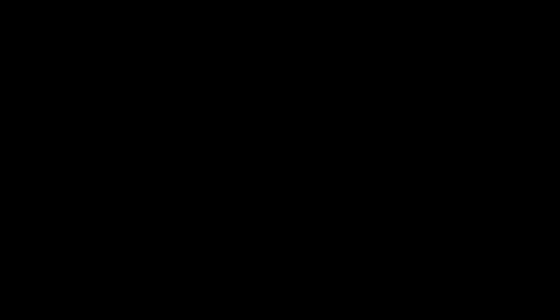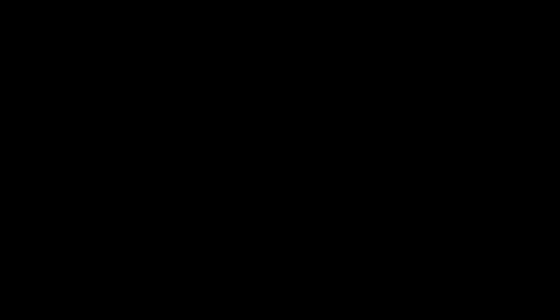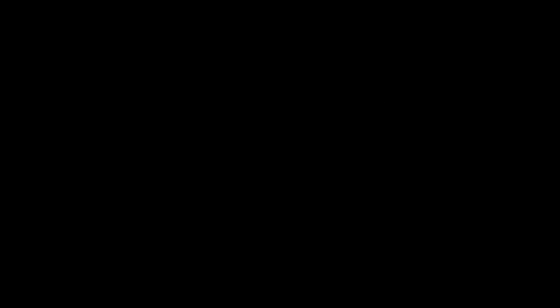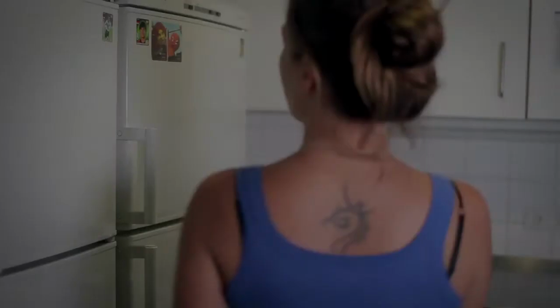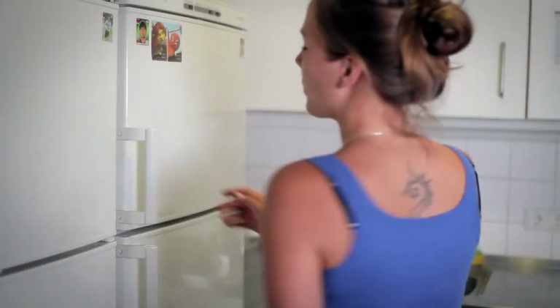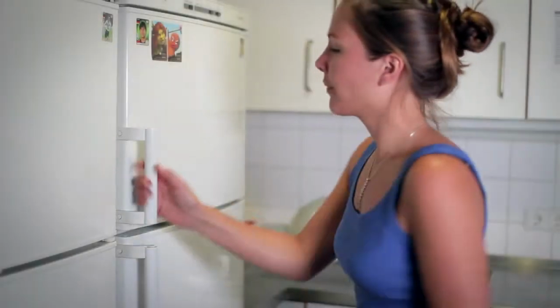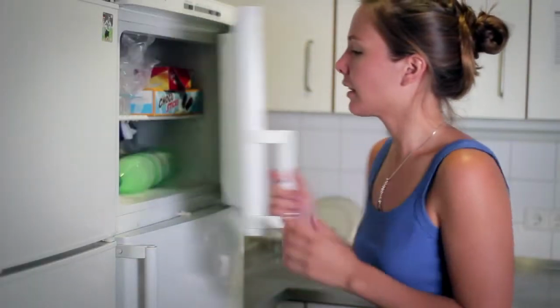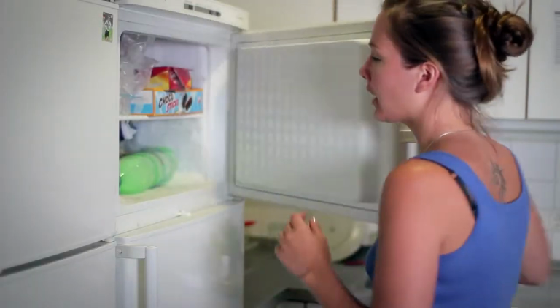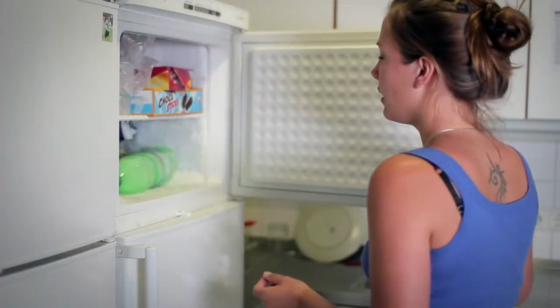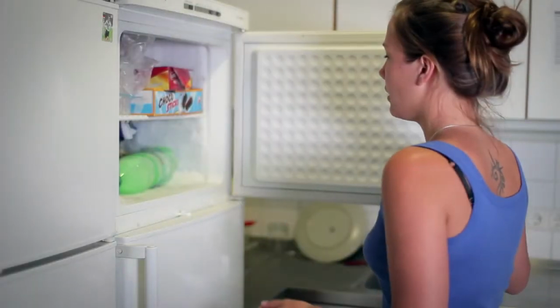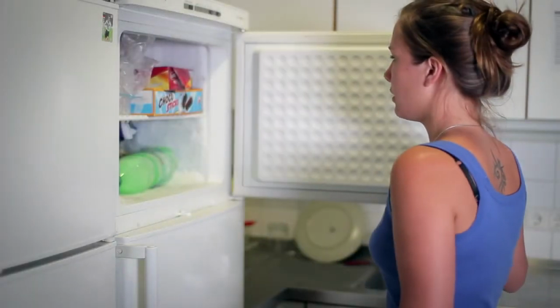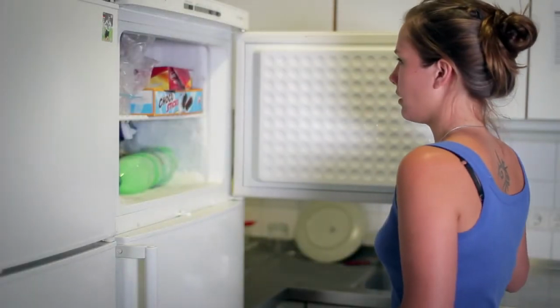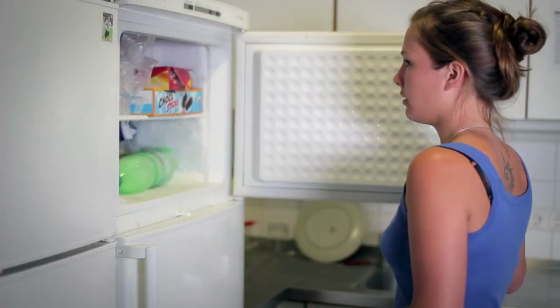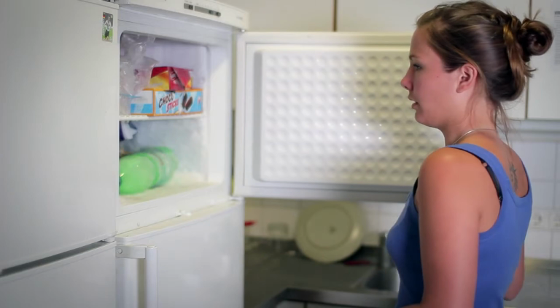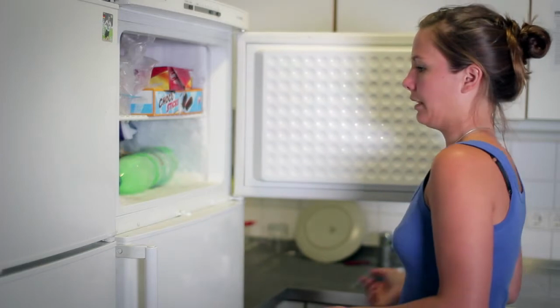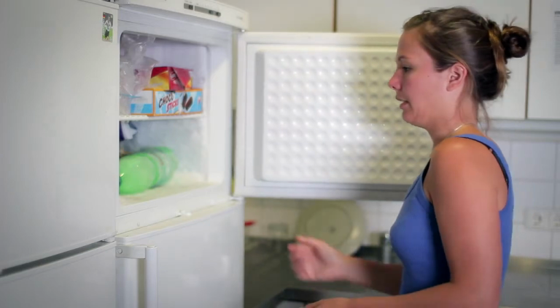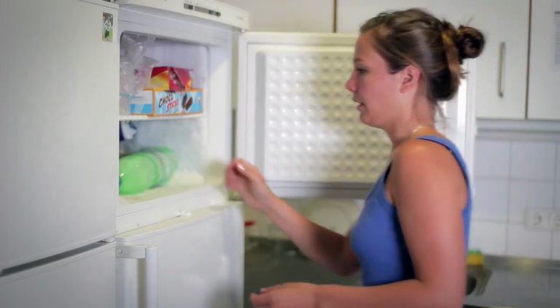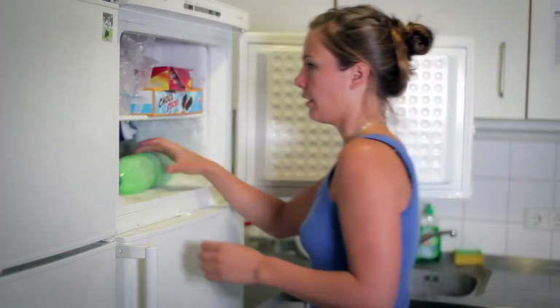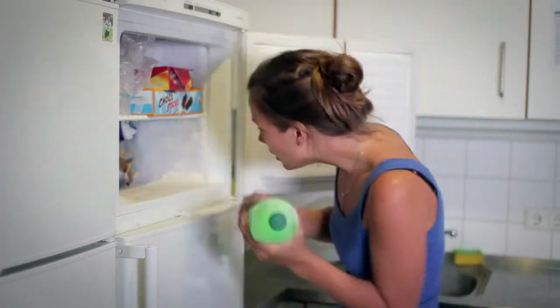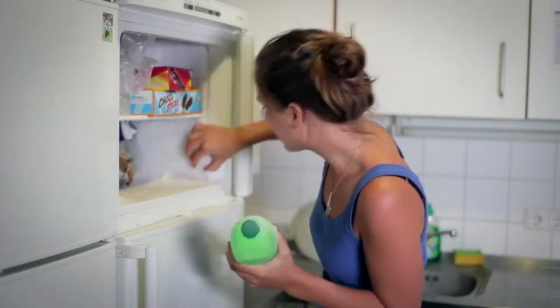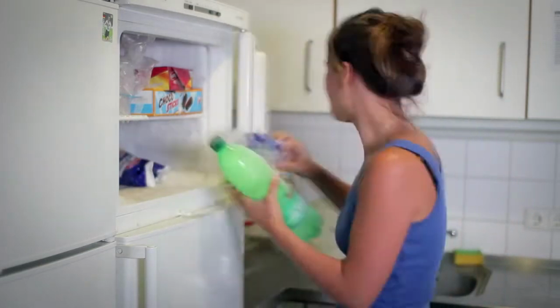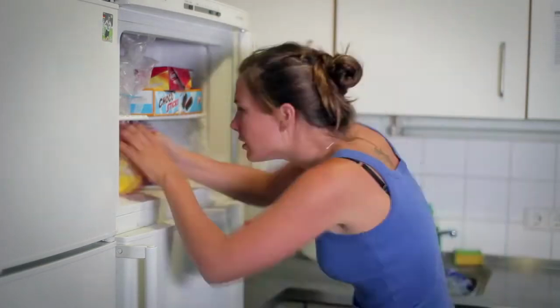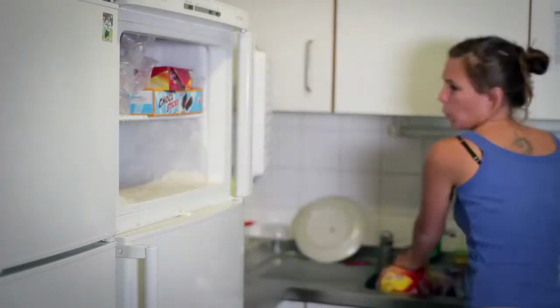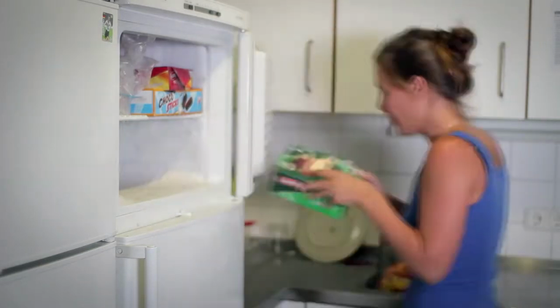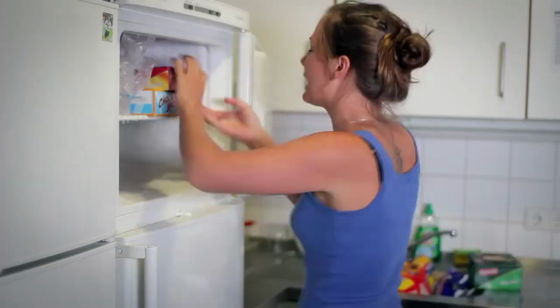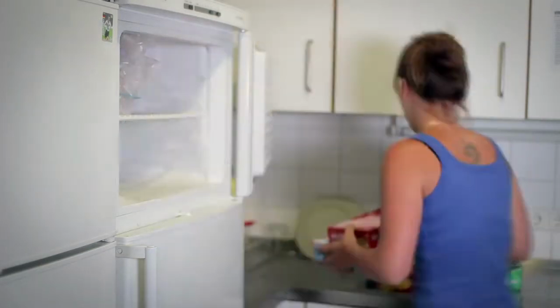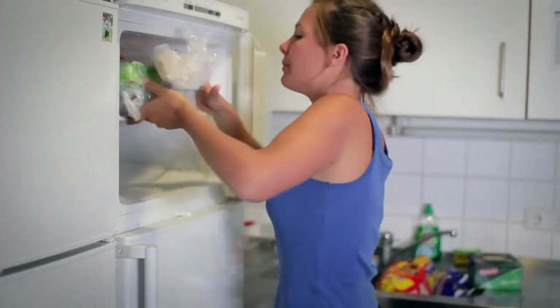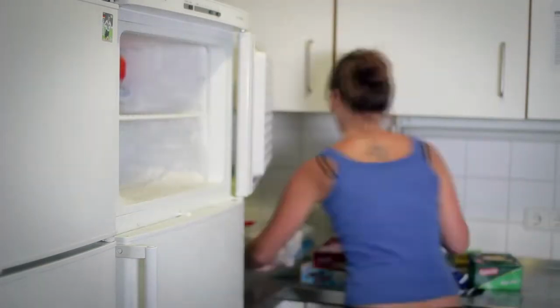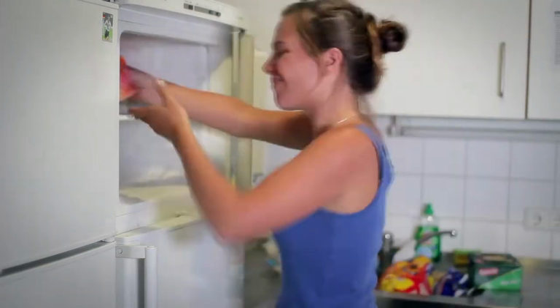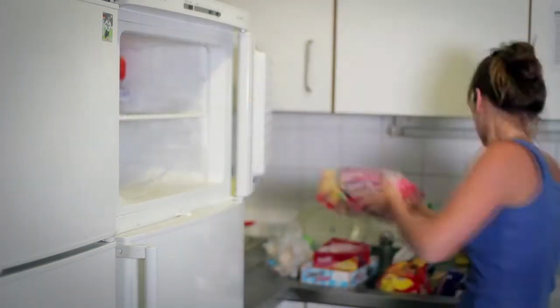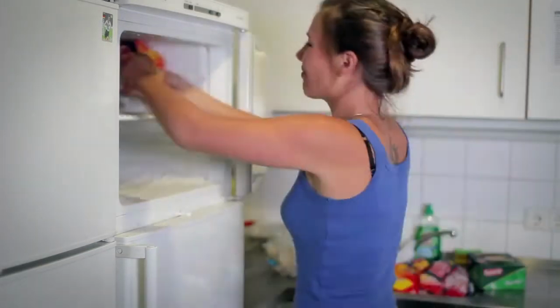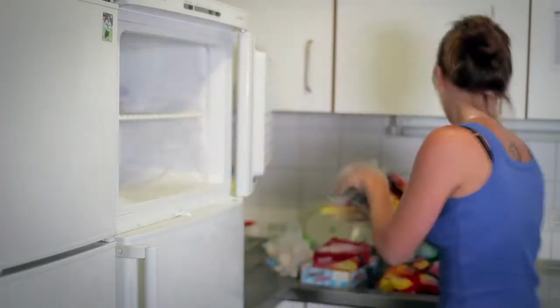A rule of thumb for the kitchen: the thicker the layer of ice in the freezer, the more electricity is being used. Therefore, the freezer must be defrosted regularly.